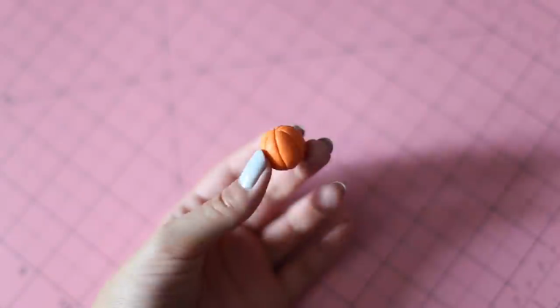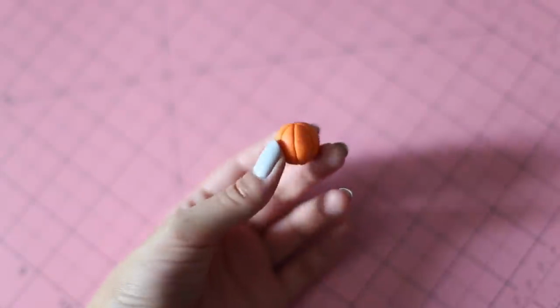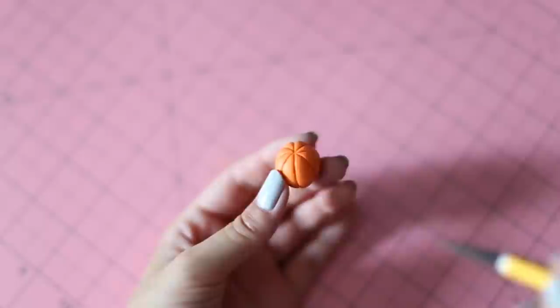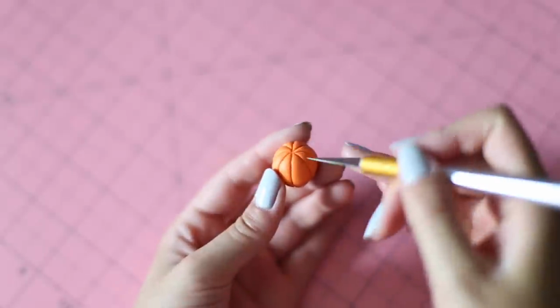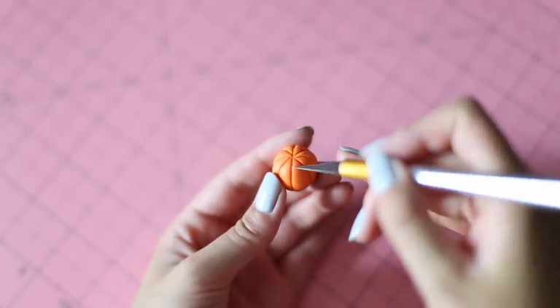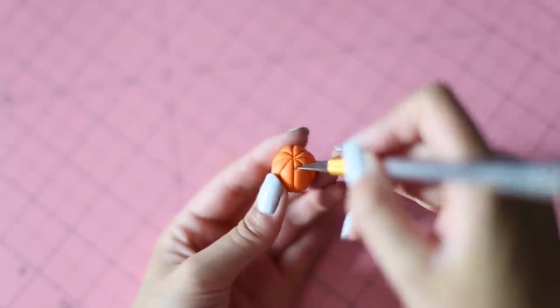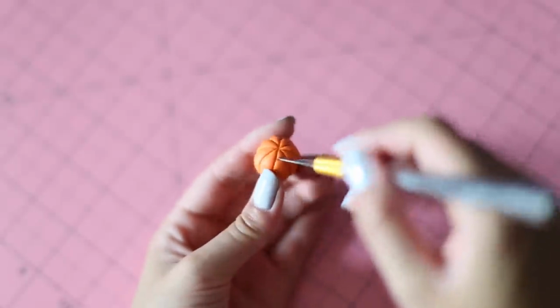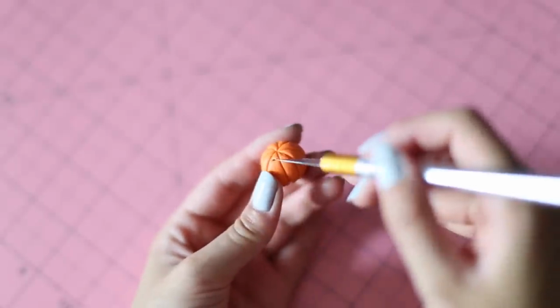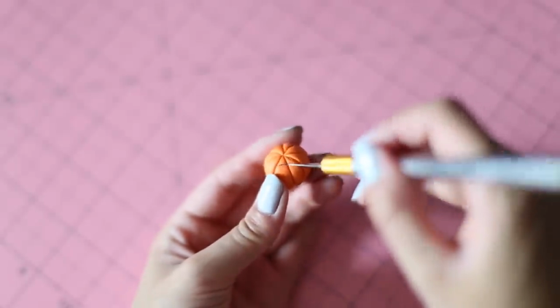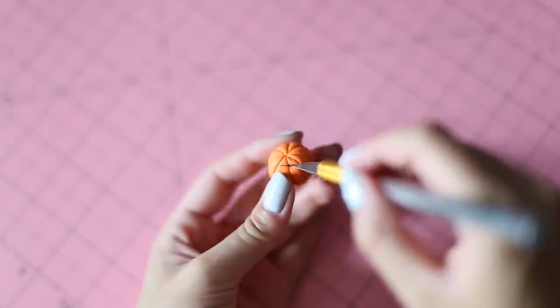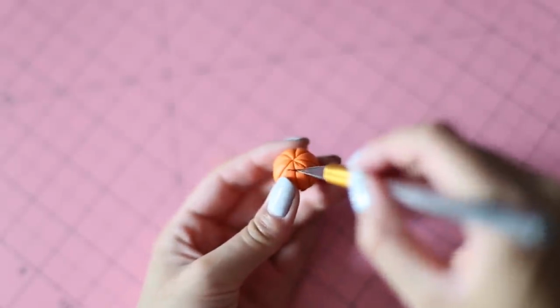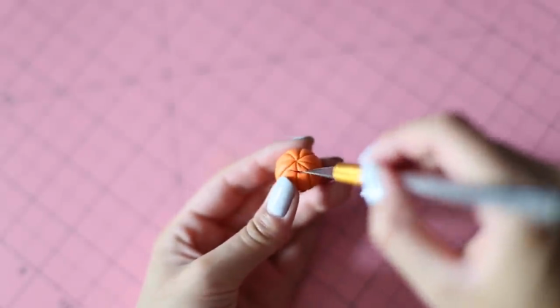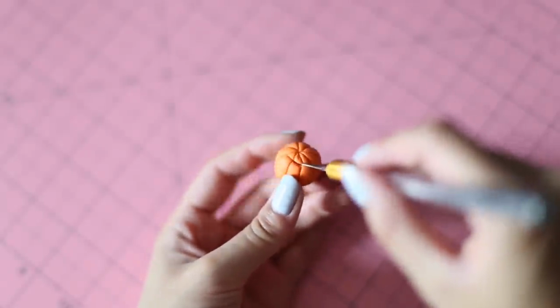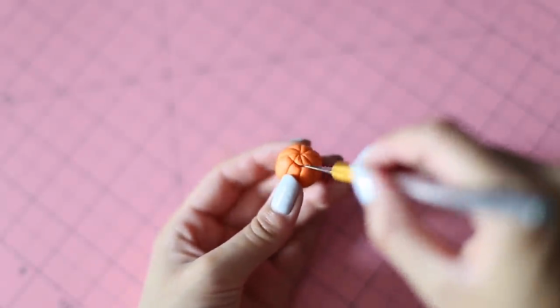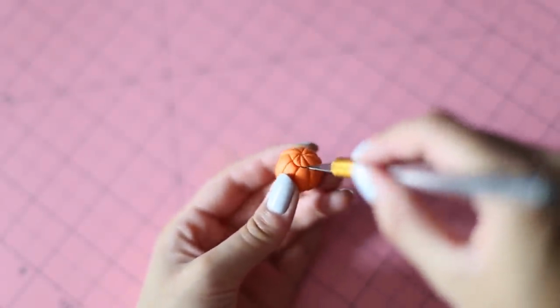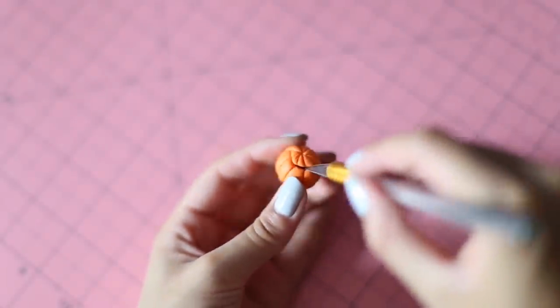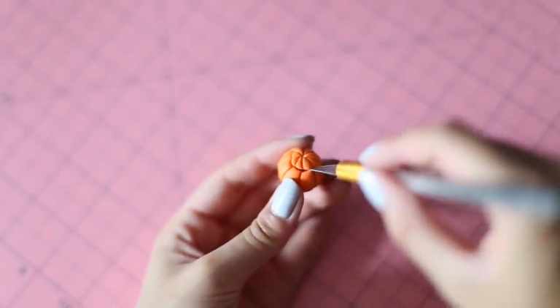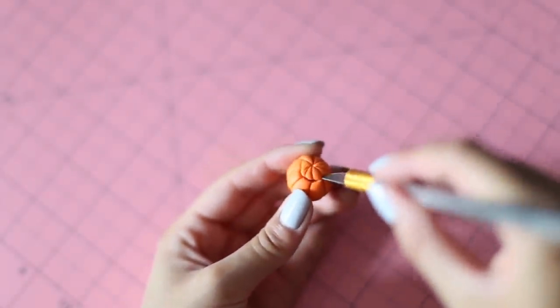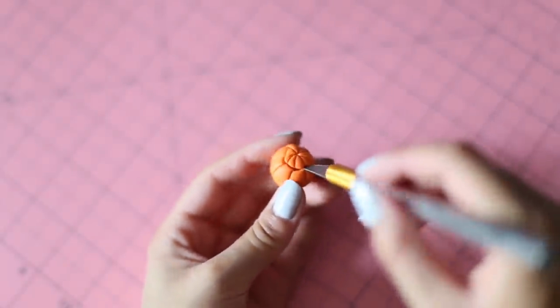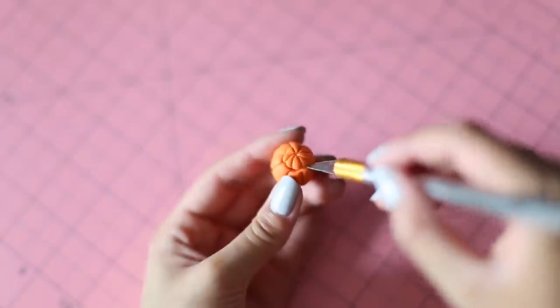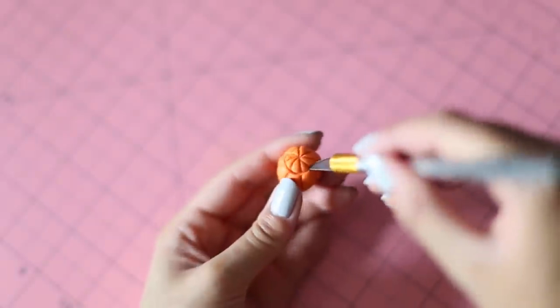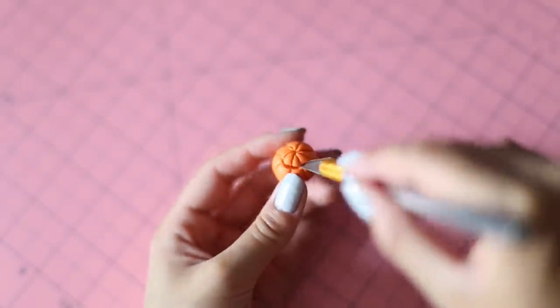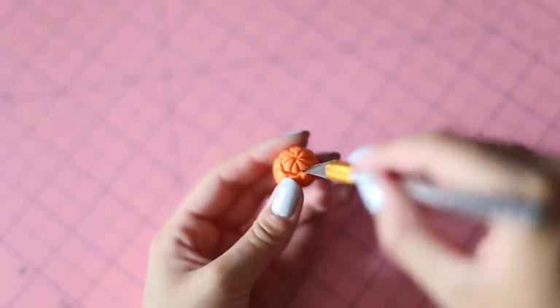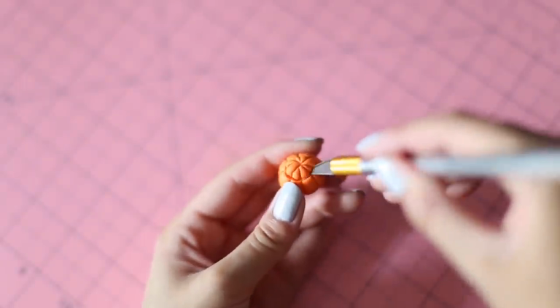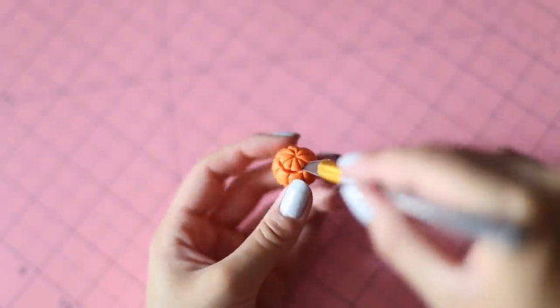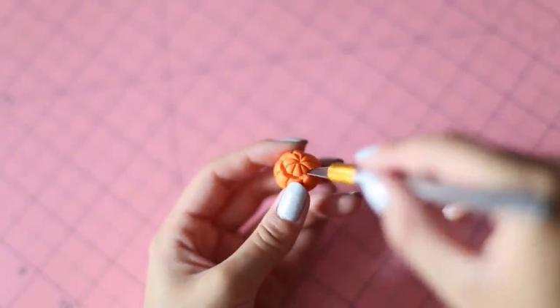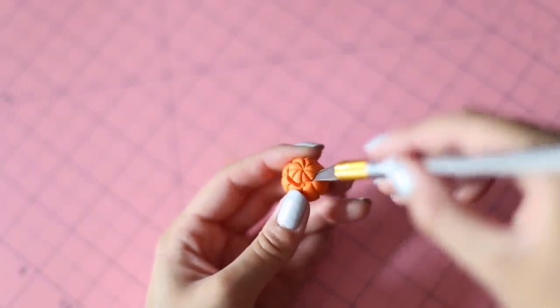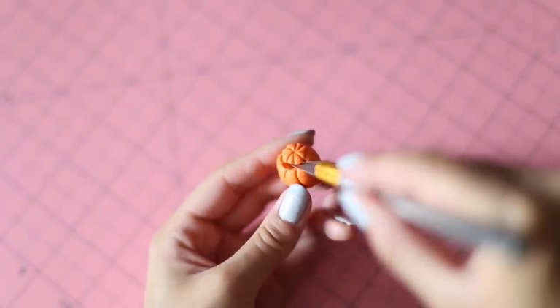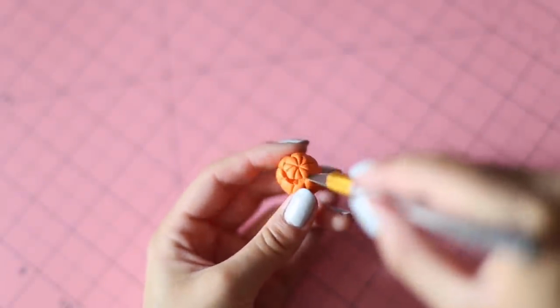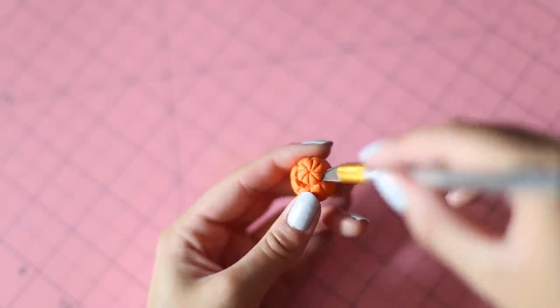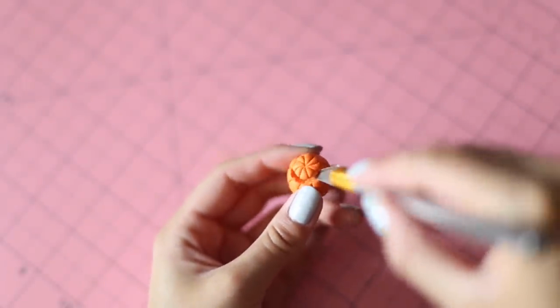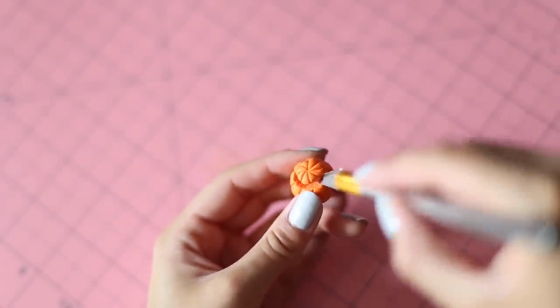Next, we're going to remove the top section of the pumpkin. I'm taking a craft knife and carefully cutting off the top. Don't worry if this is a little messy — it'll make it look more realistic.